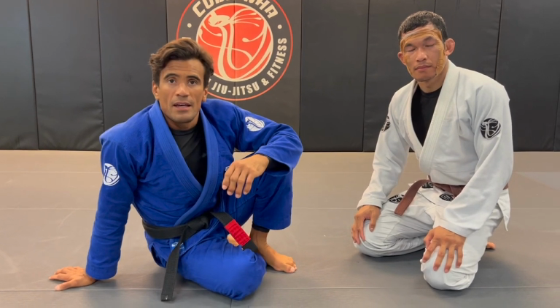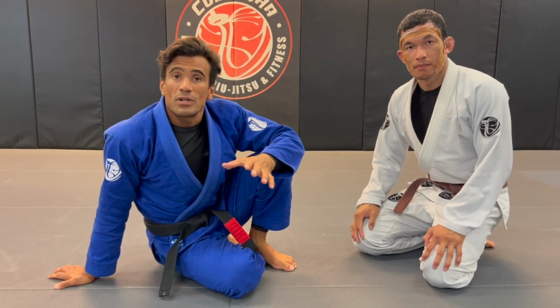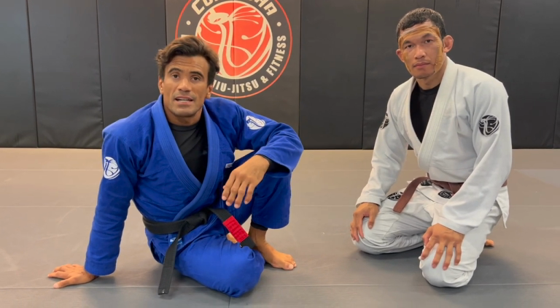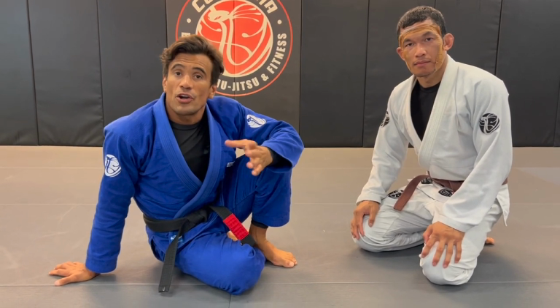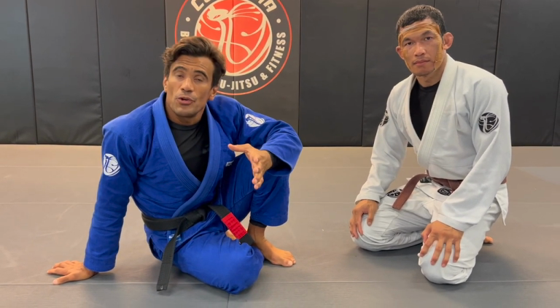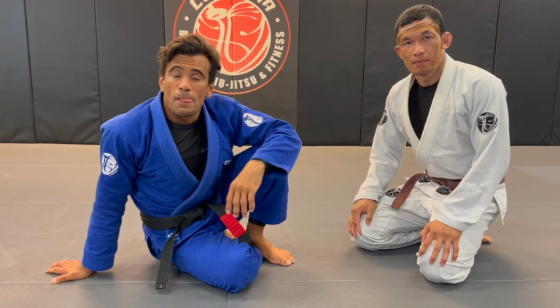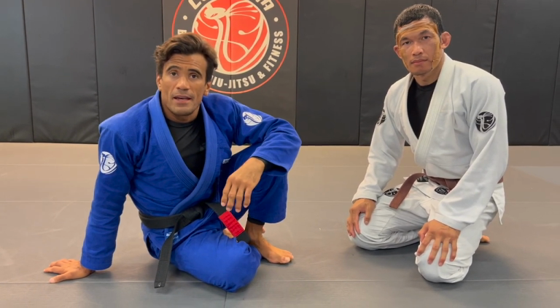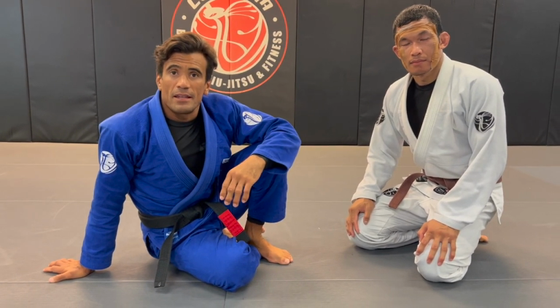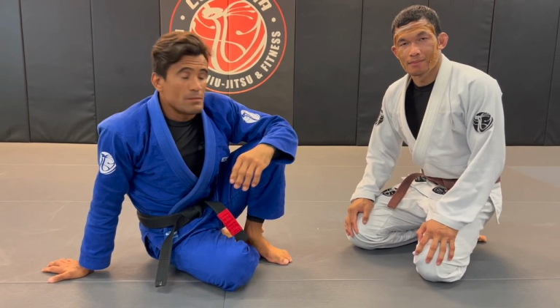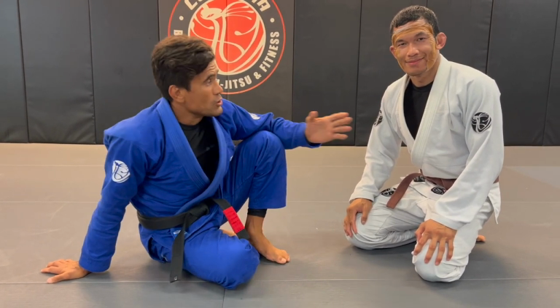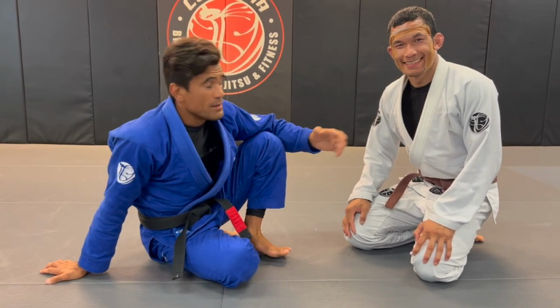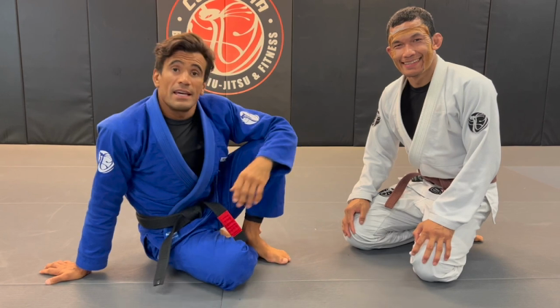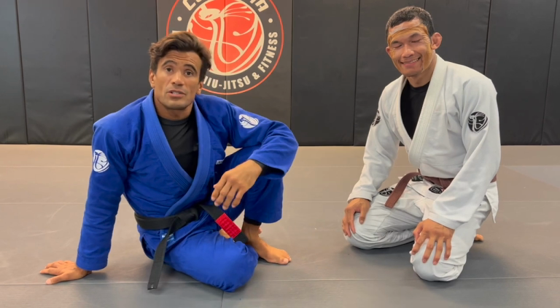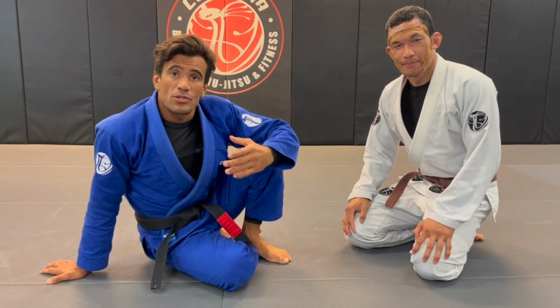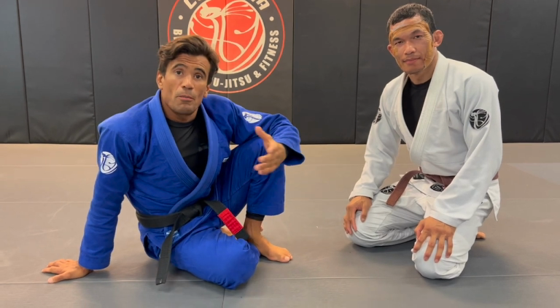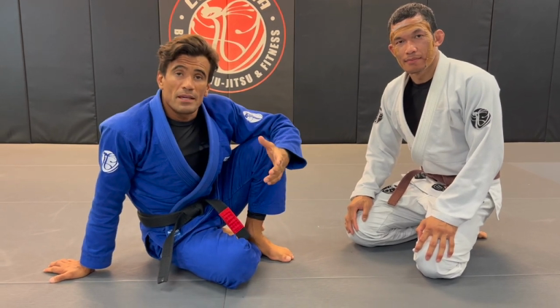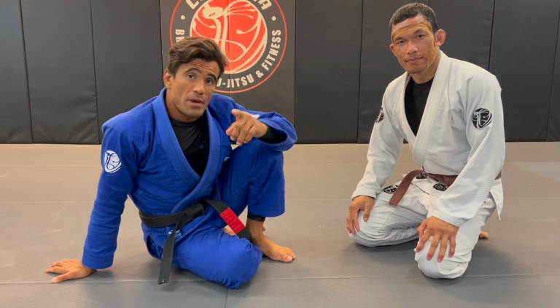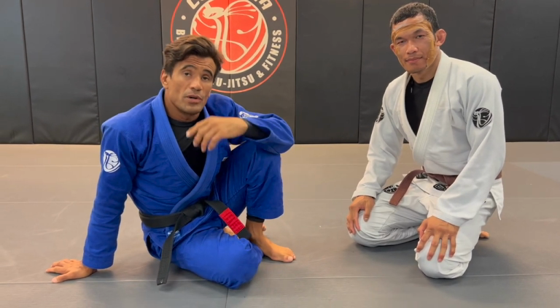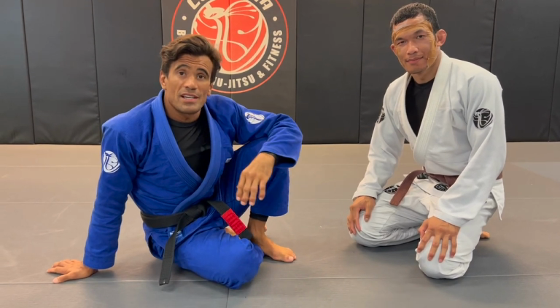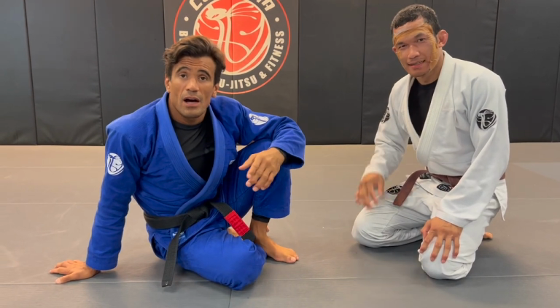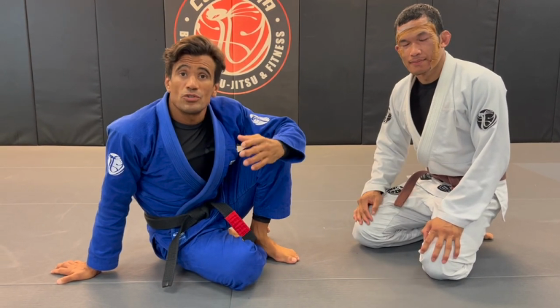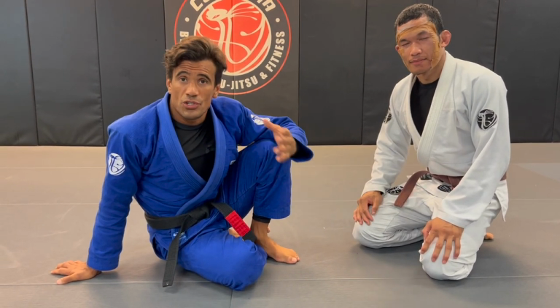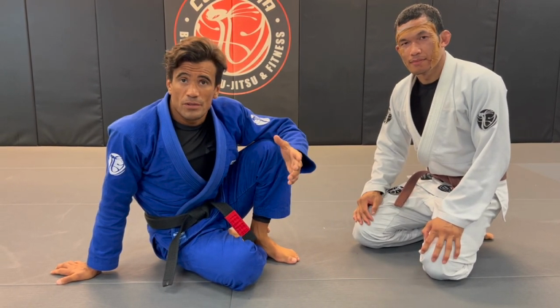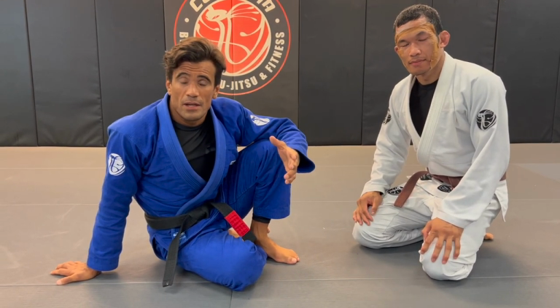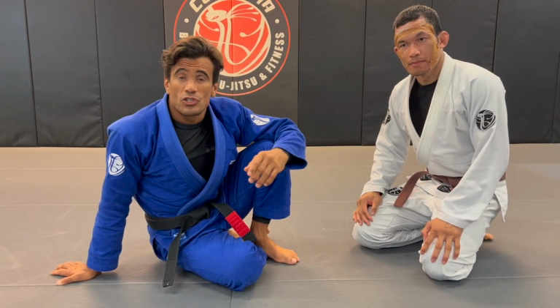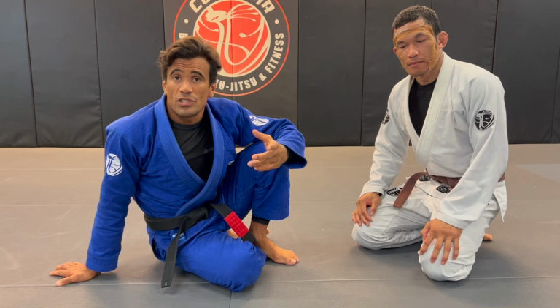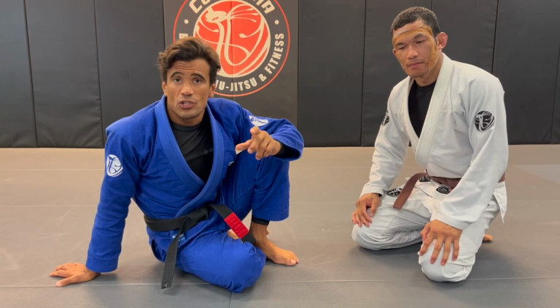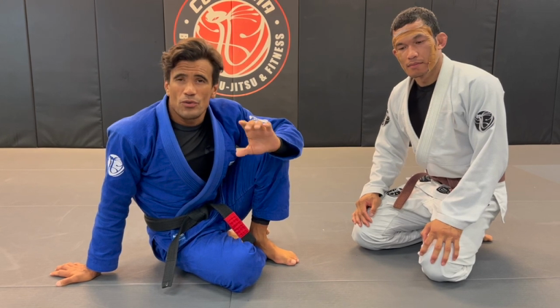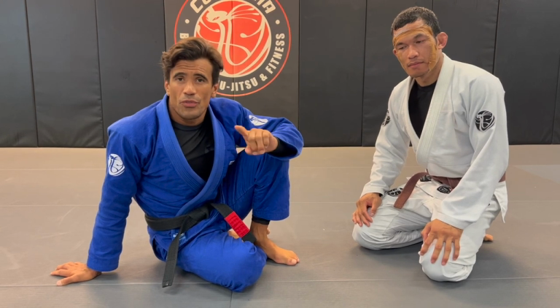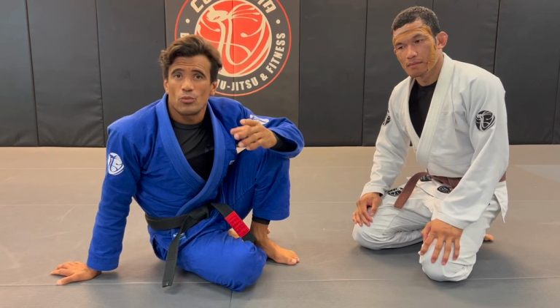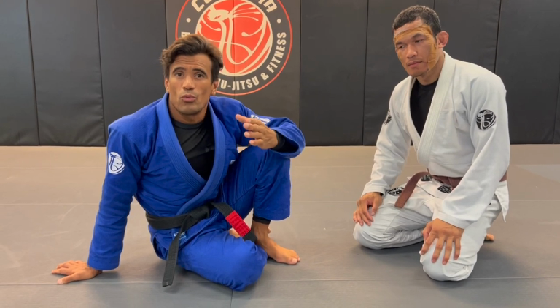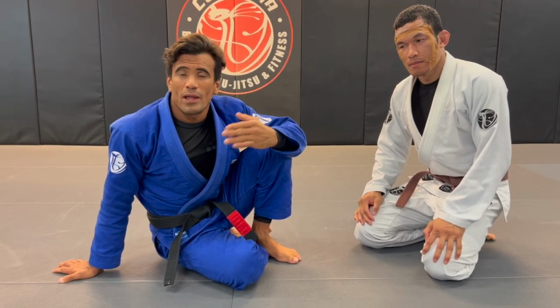Hey Chris, I got your video and I'm here with Swift and he's going to help me make you understand how to use the shield. First I'm going to show you a few things - what do we like to do with the shield.